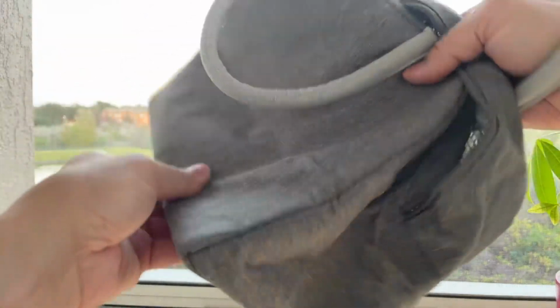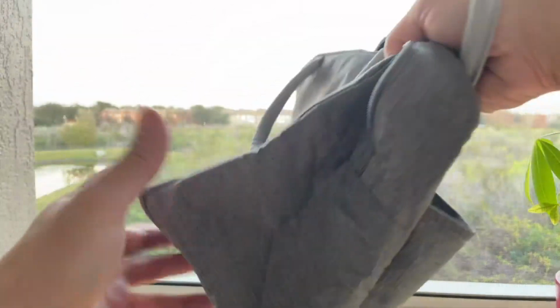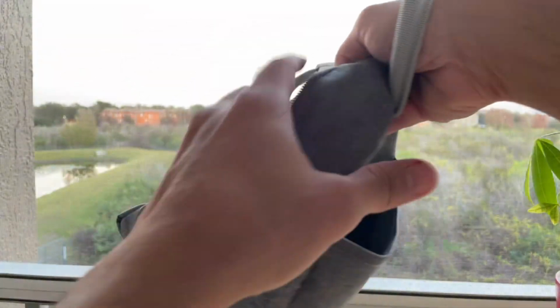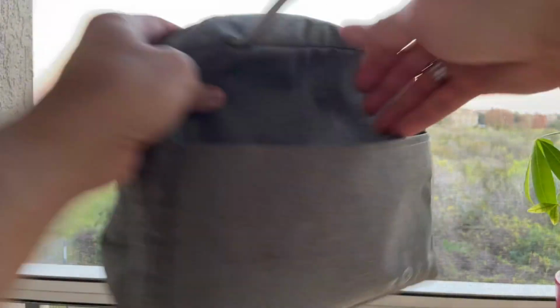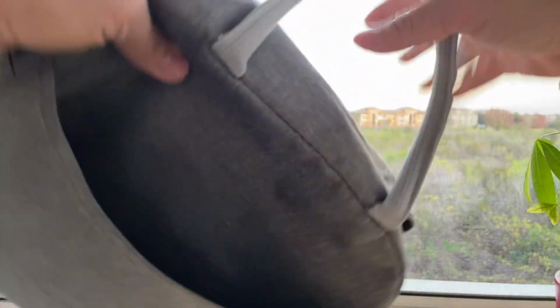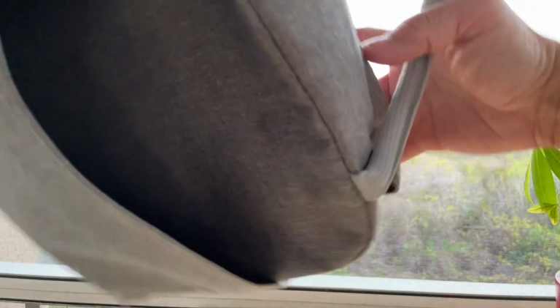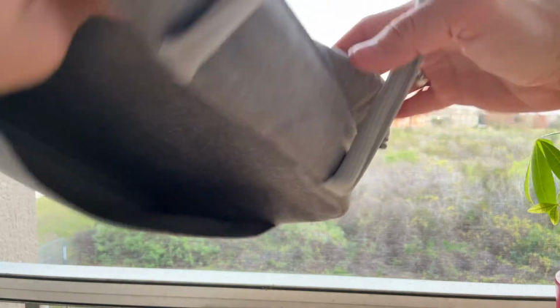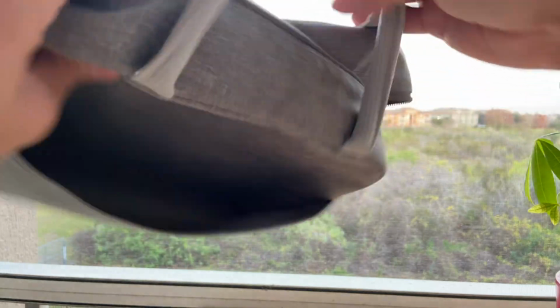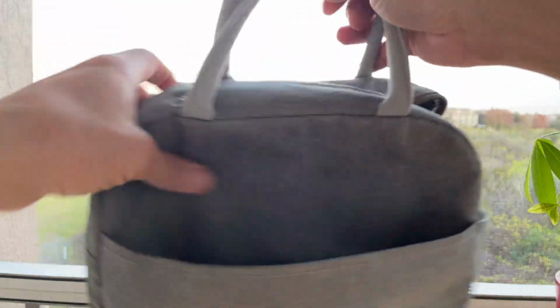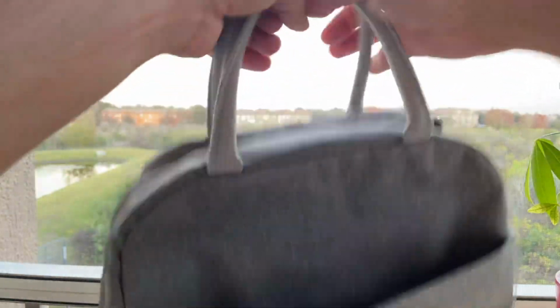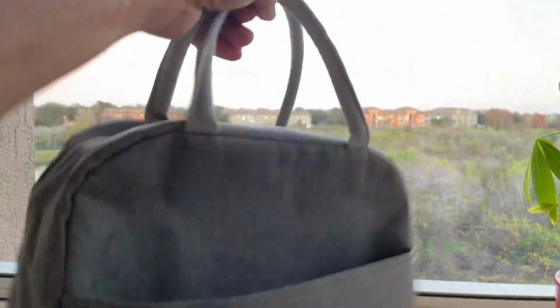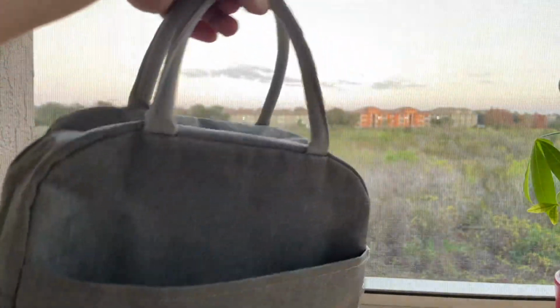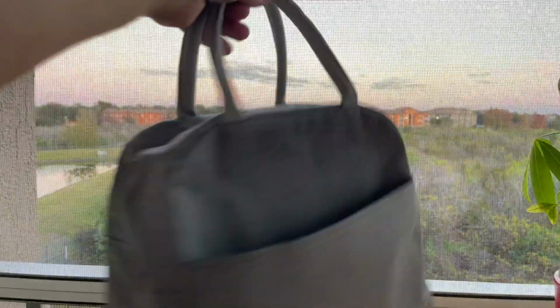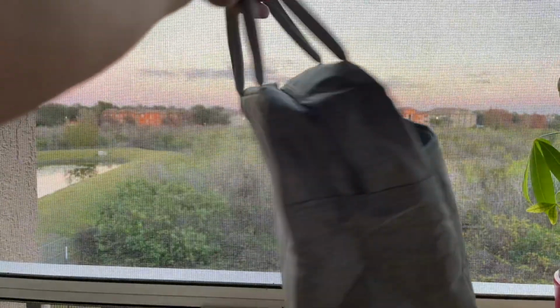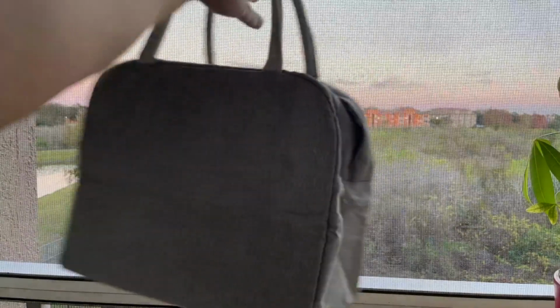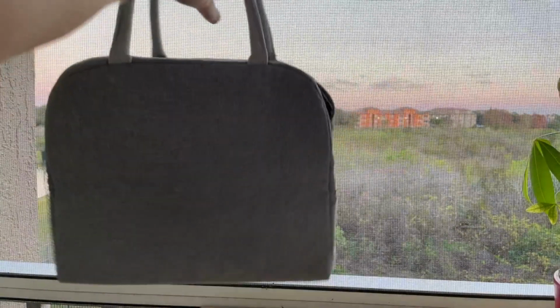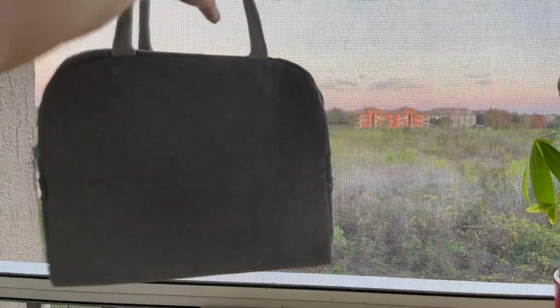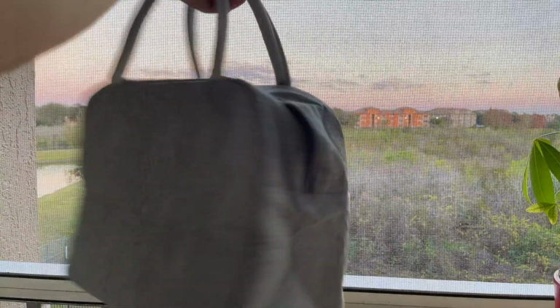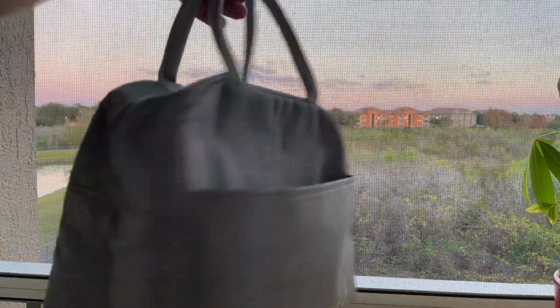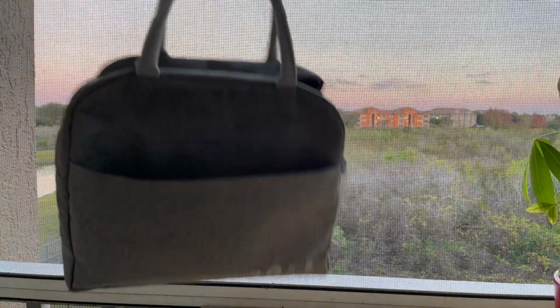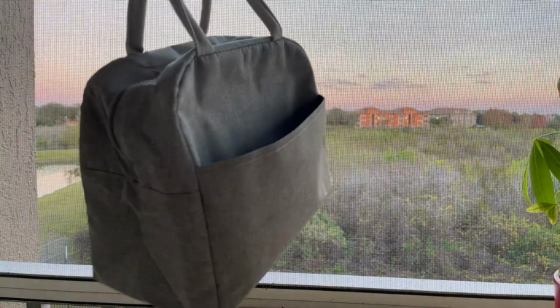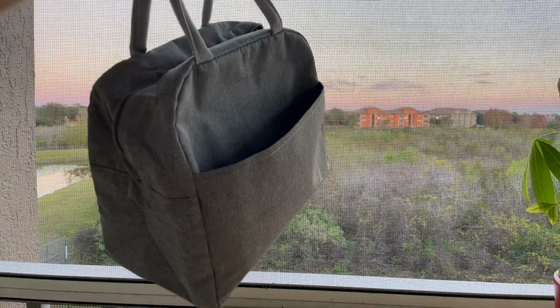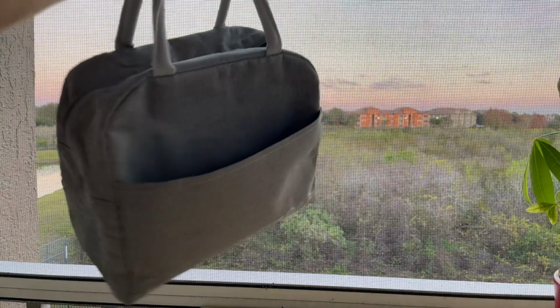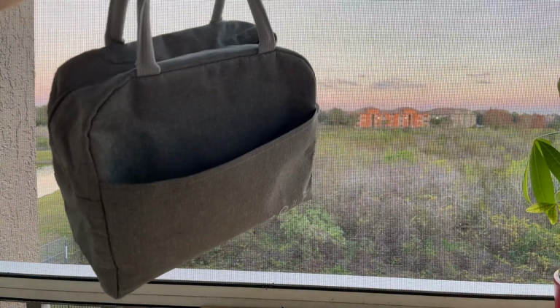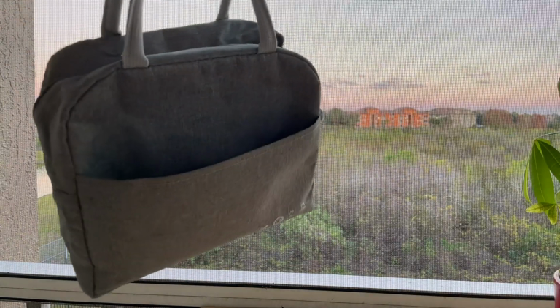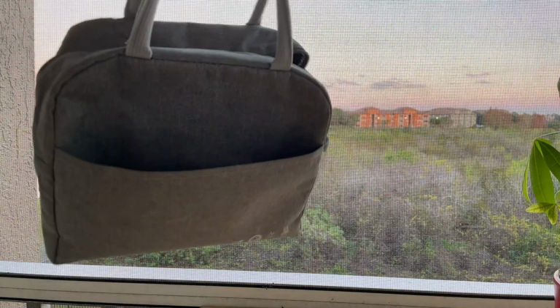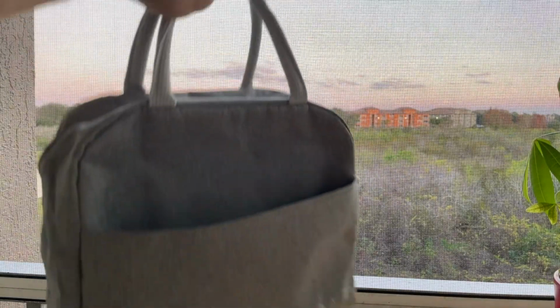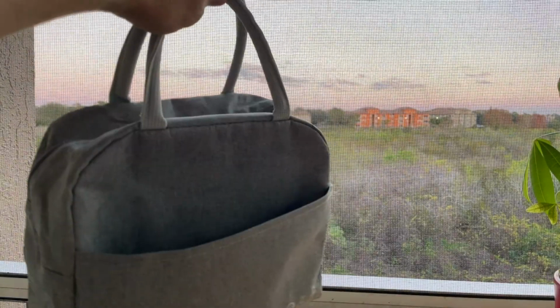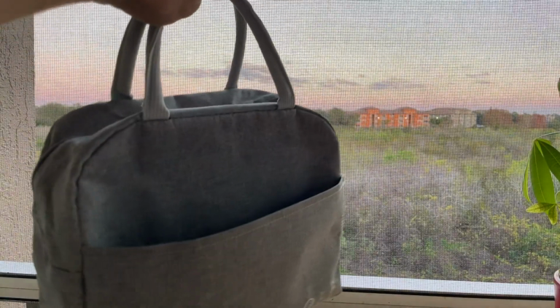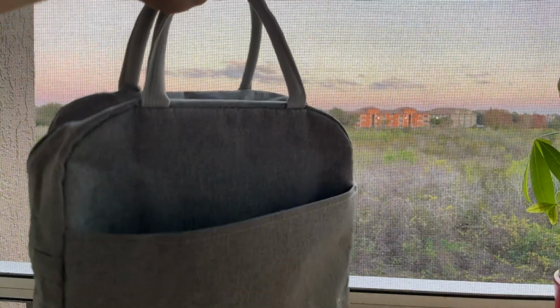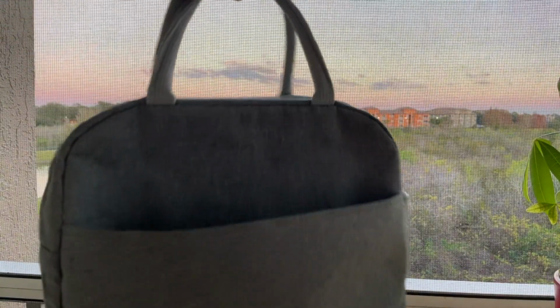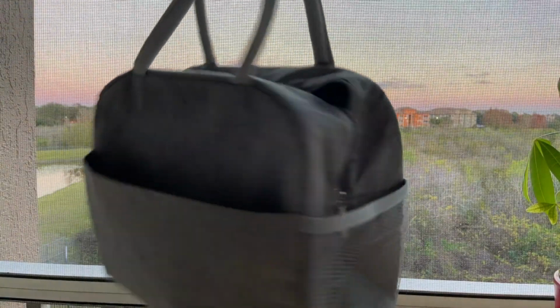And the color is amazing. It looks like a tote bag and it's really good.